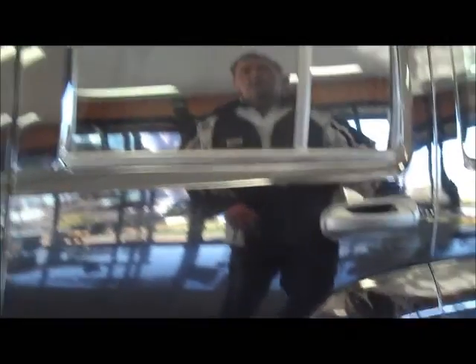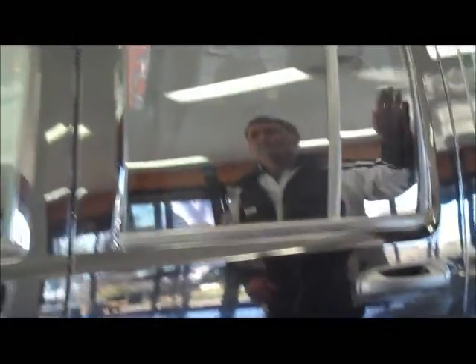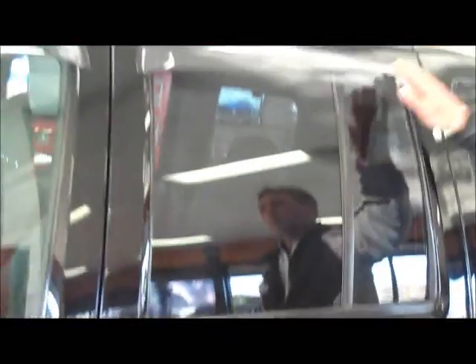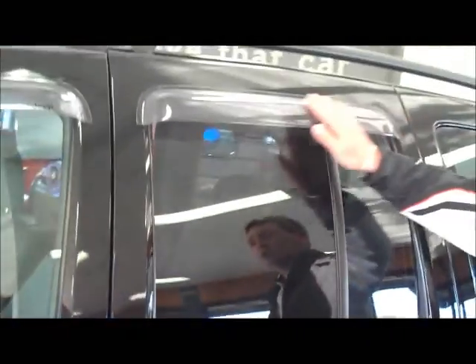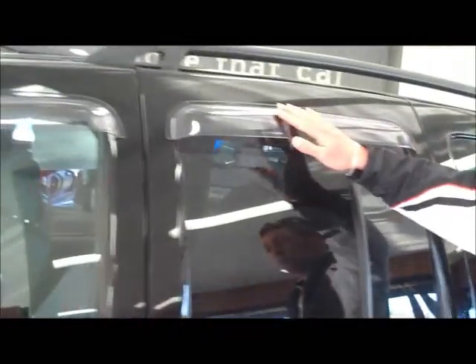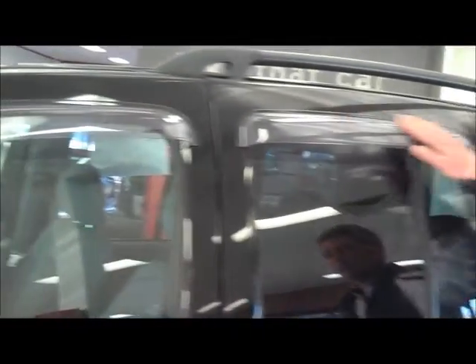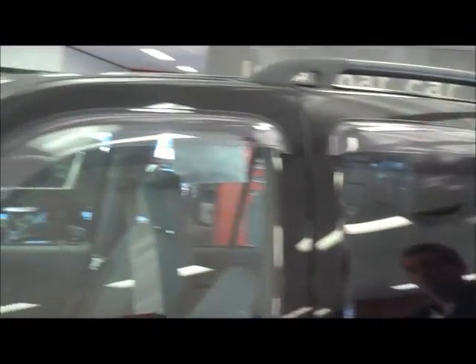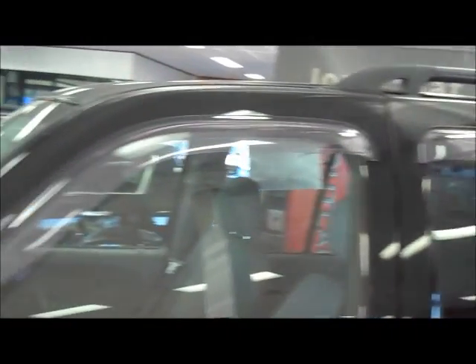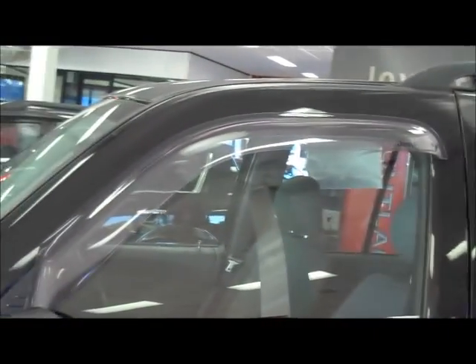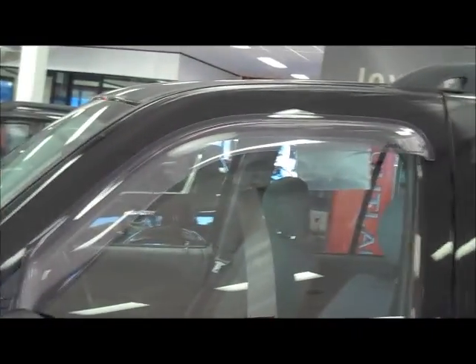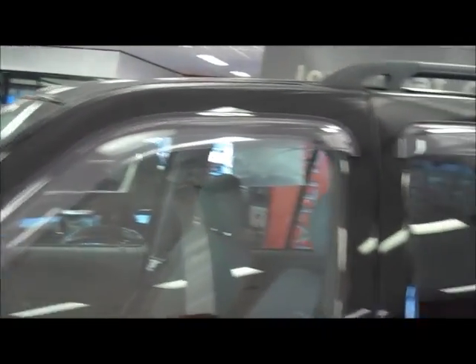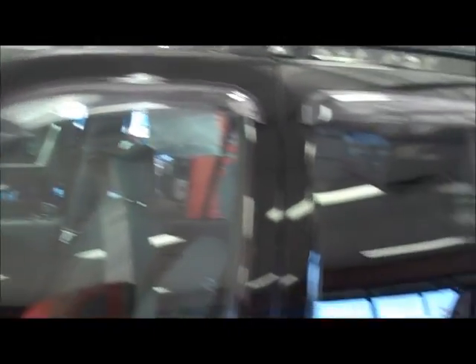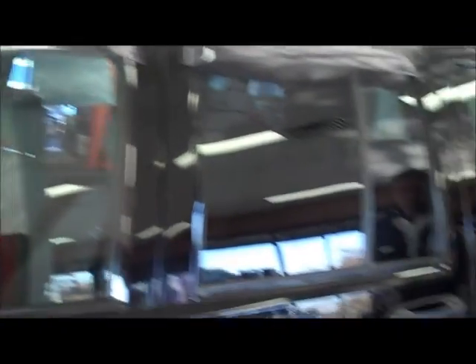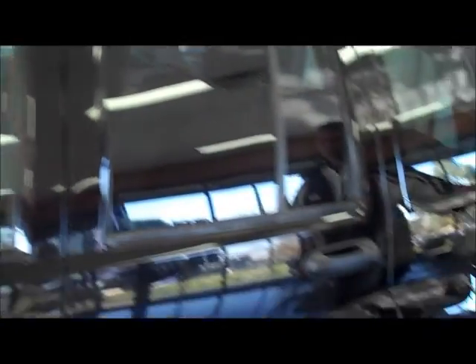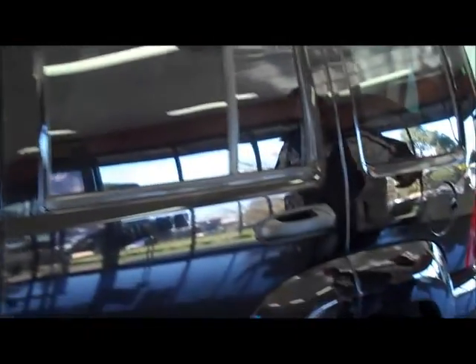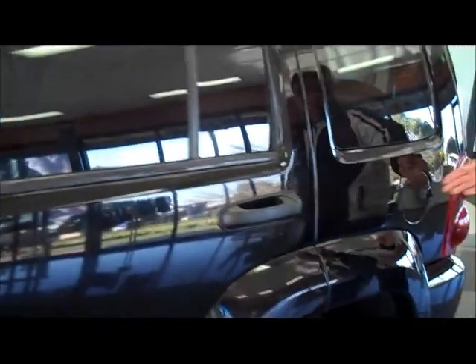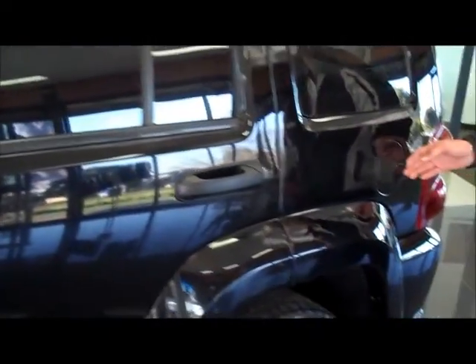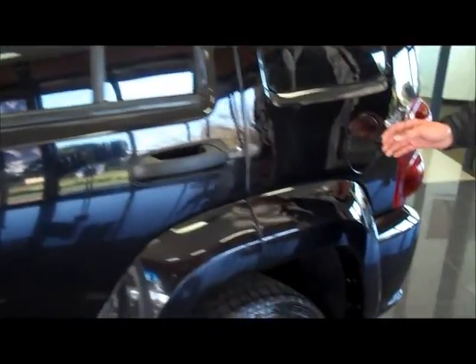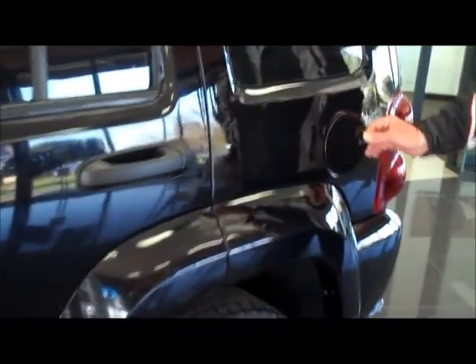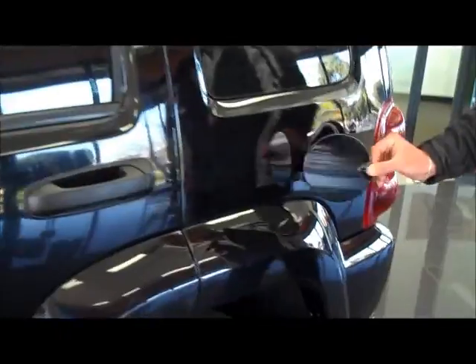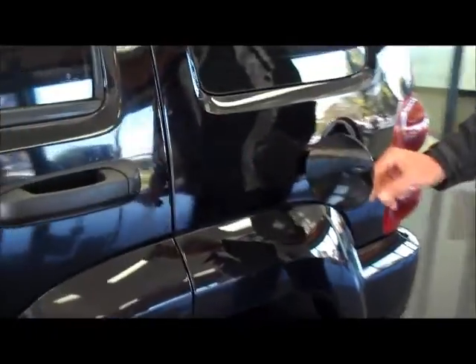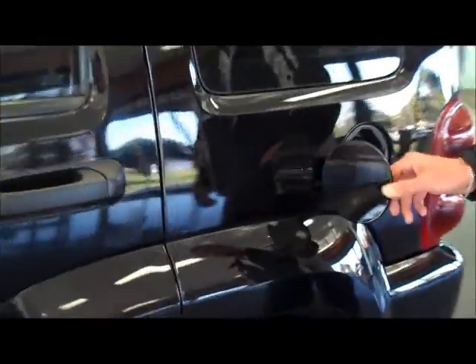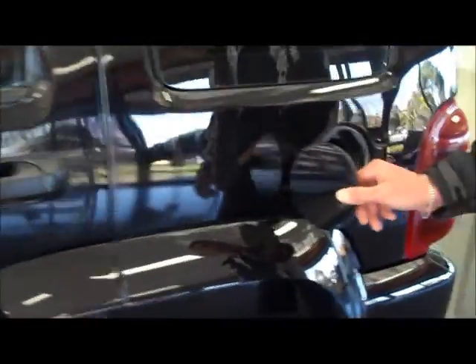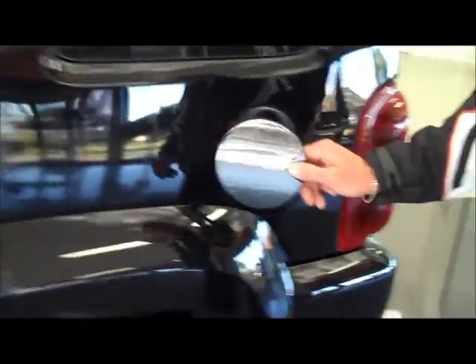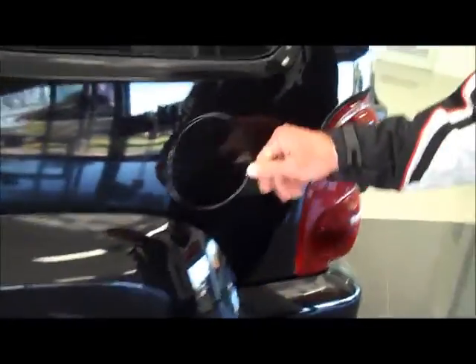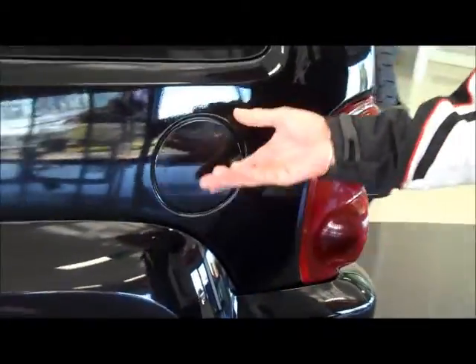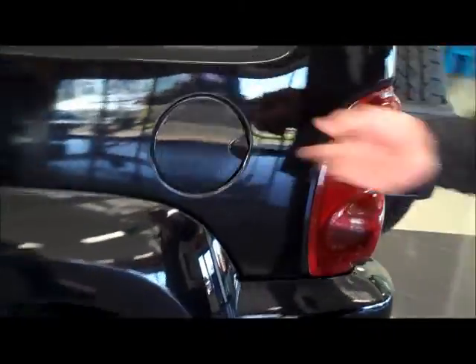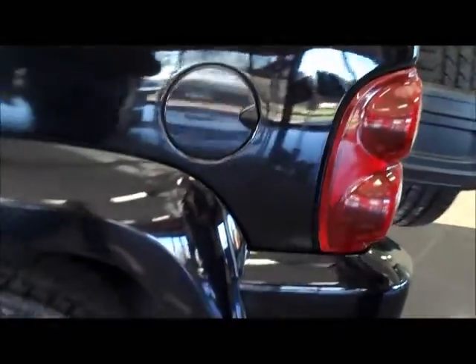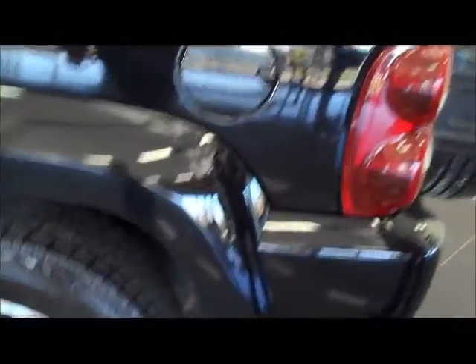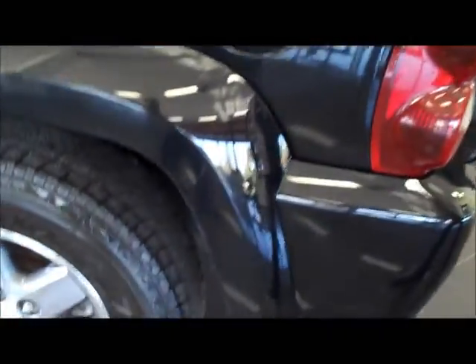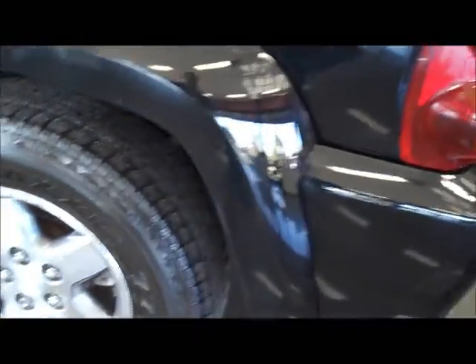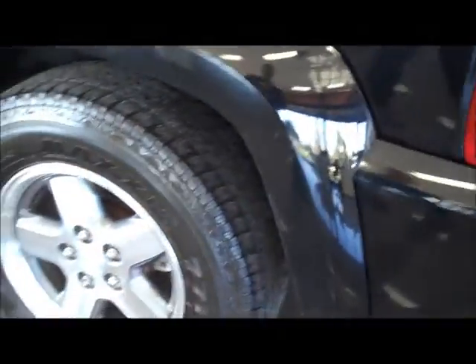You have the factory windshield protectors coming to the back here, fuel cap release there, 78-litre fuel tank — diesel of course.